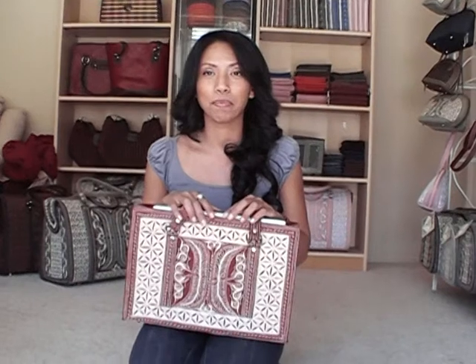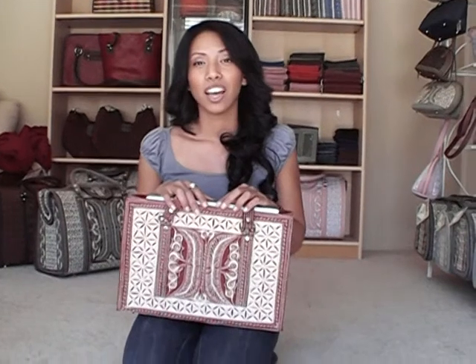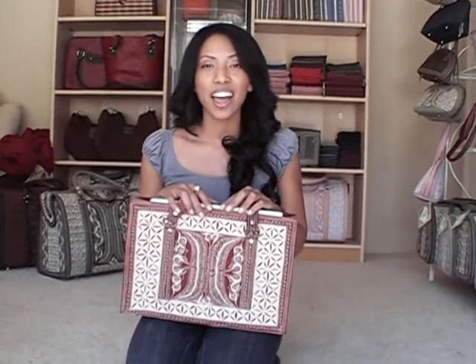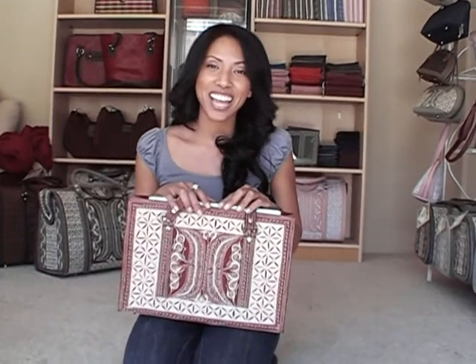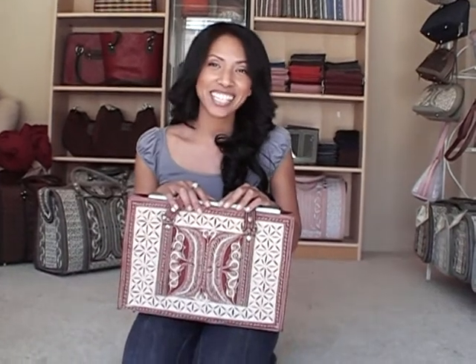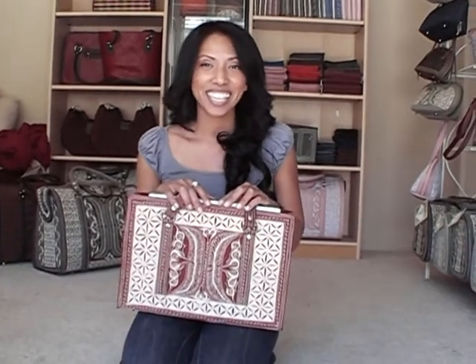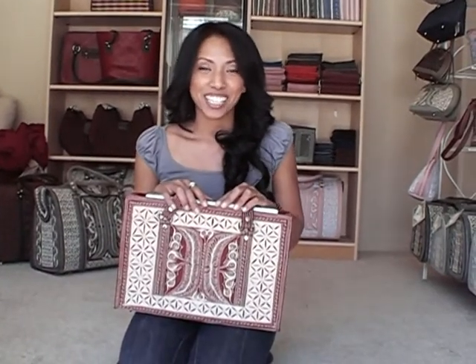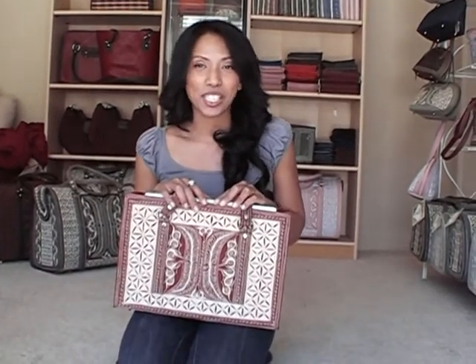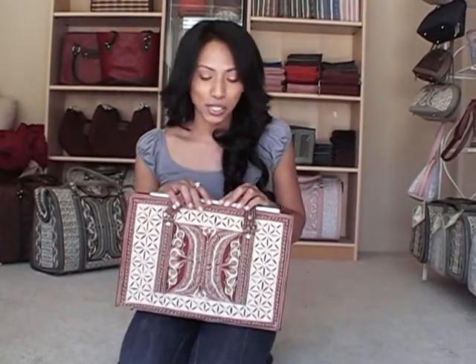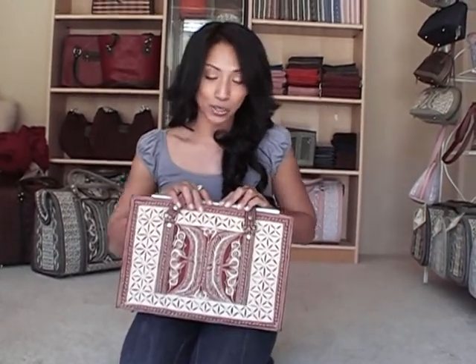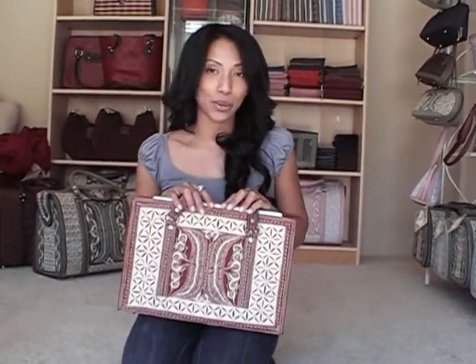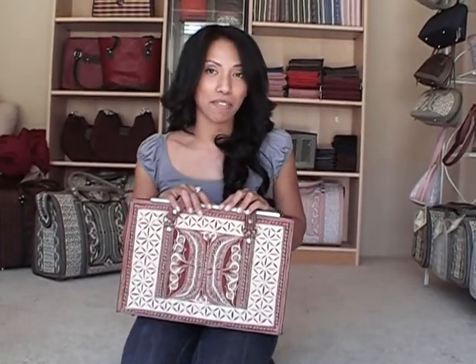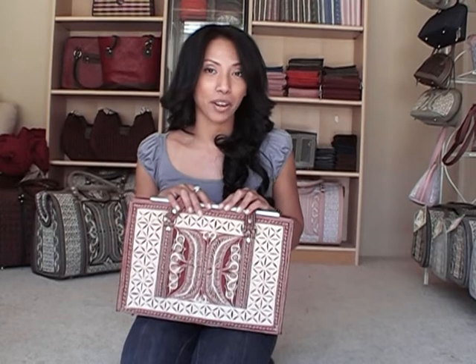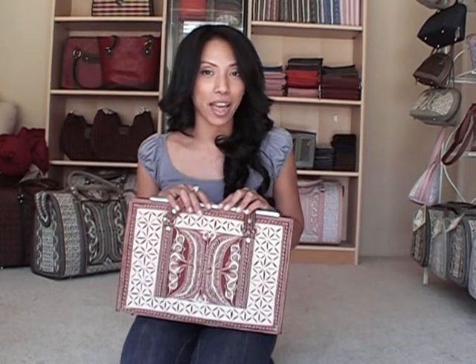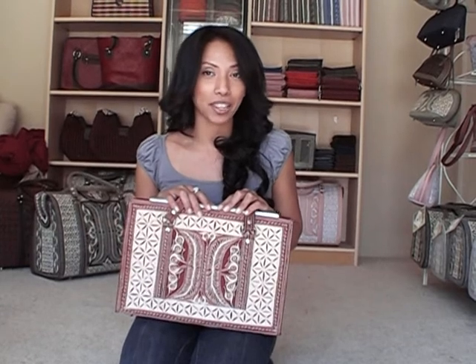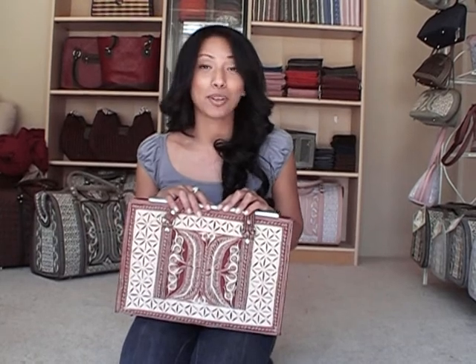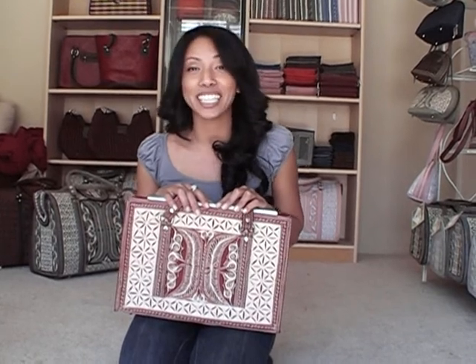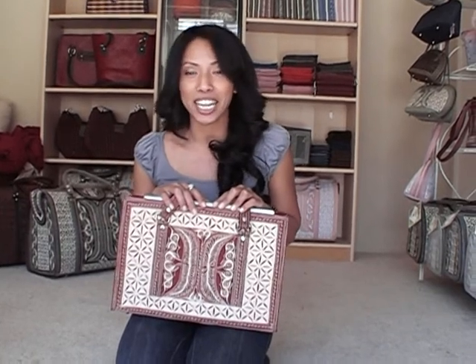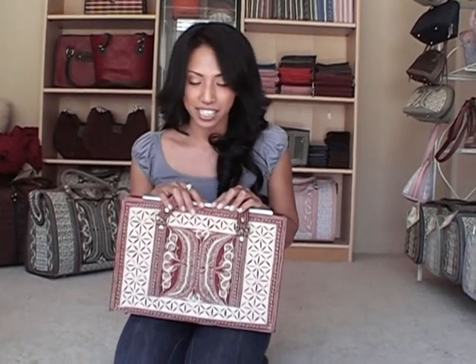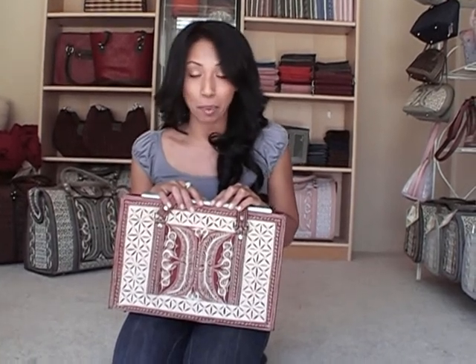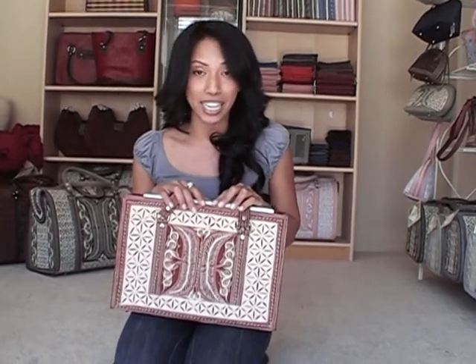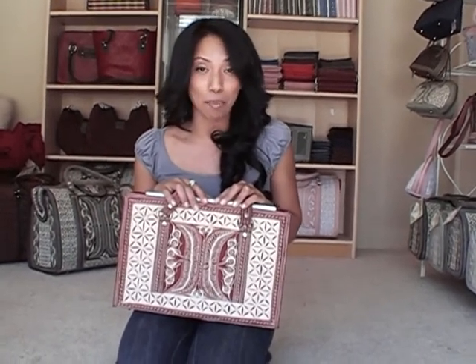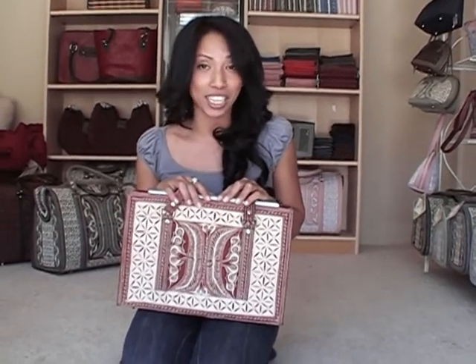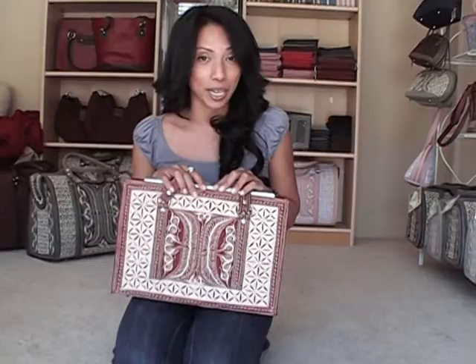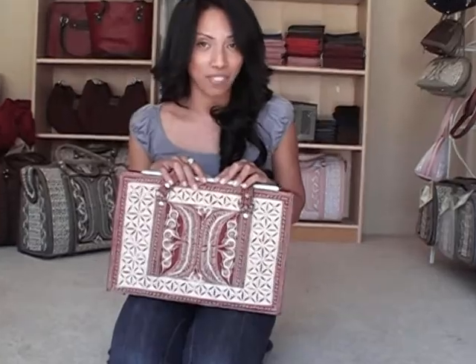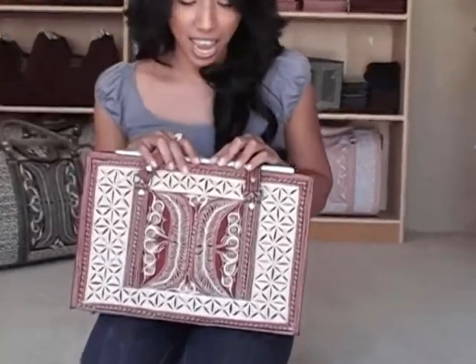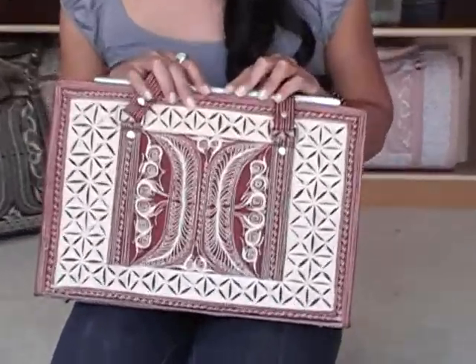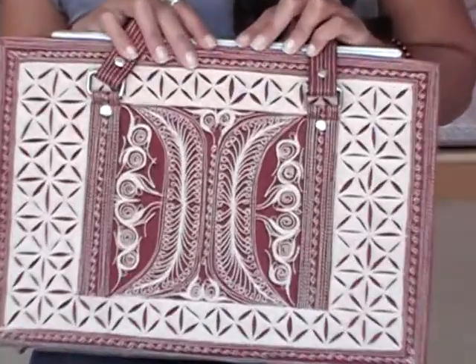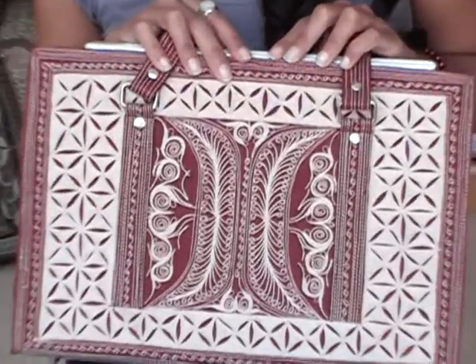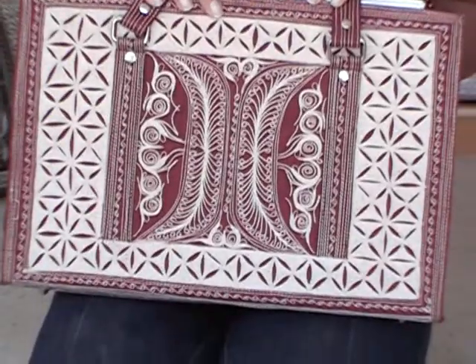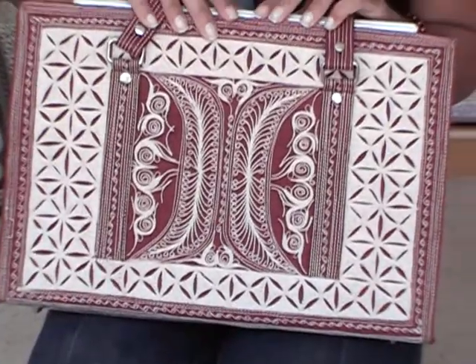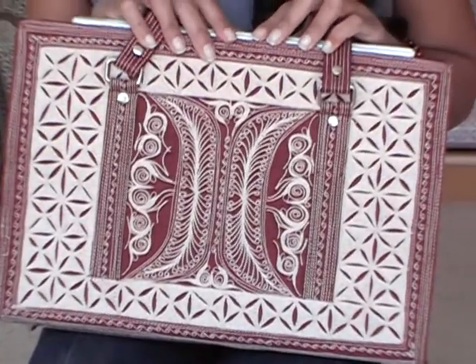Hi, friends. Just wanted to introduce you to my favorite handbag, the one that I personally carry. This is the Abadi in Burgundy Cream, and it's all hand-guided on a treadle machine.